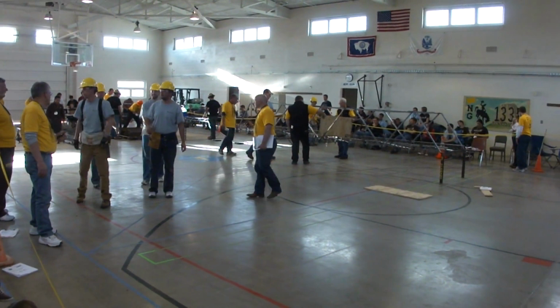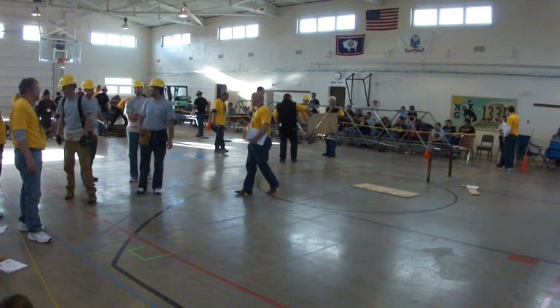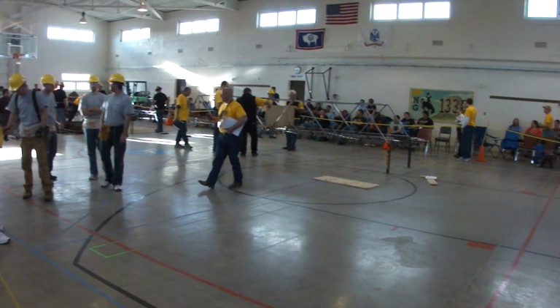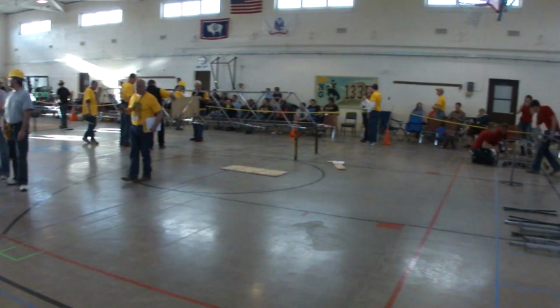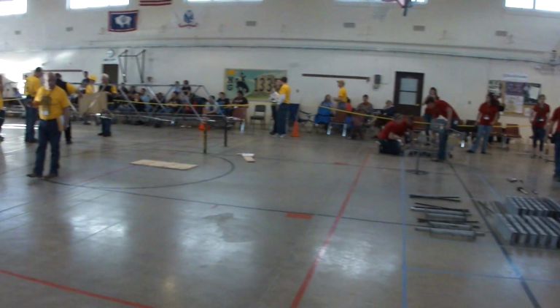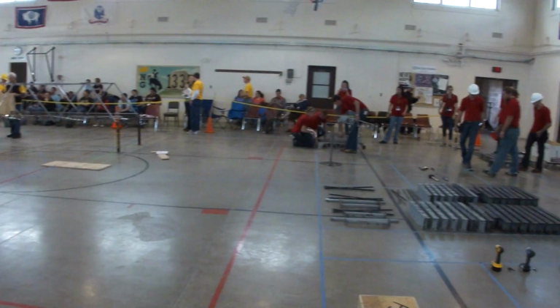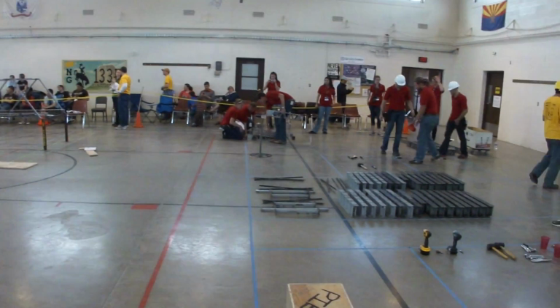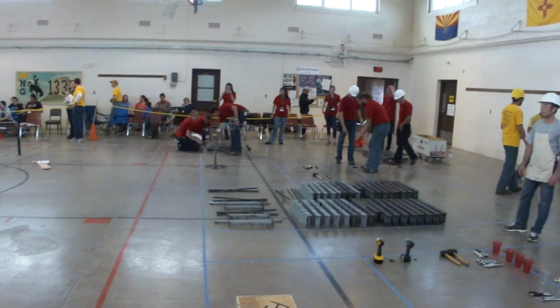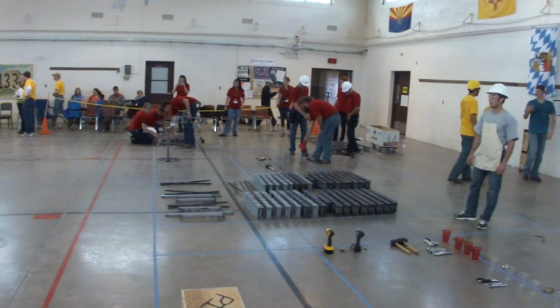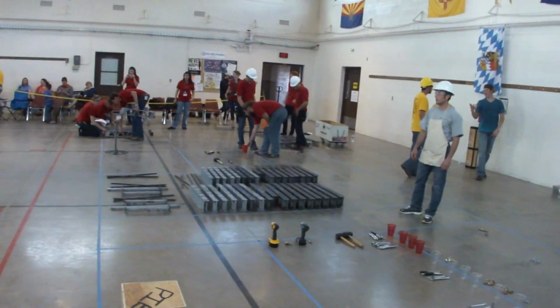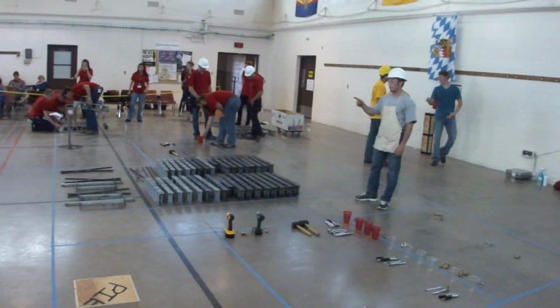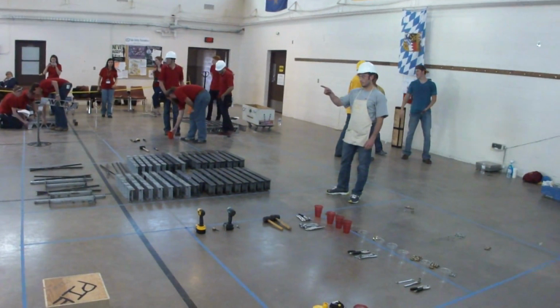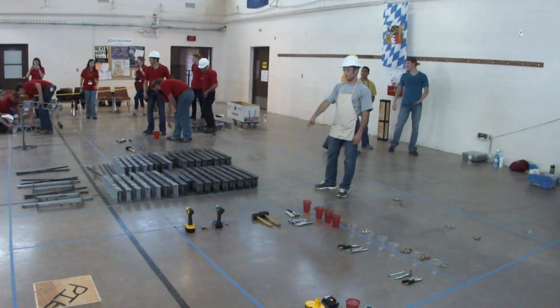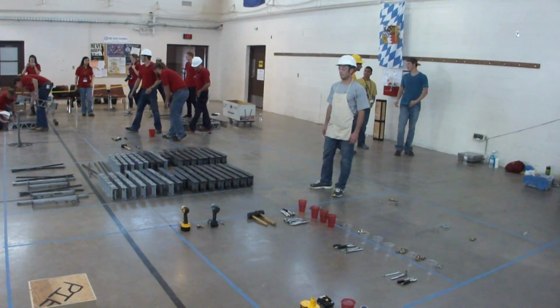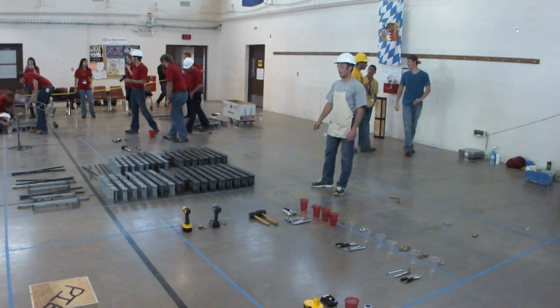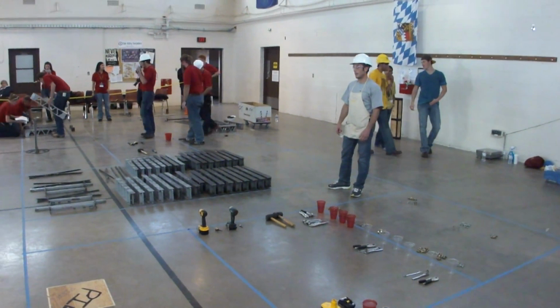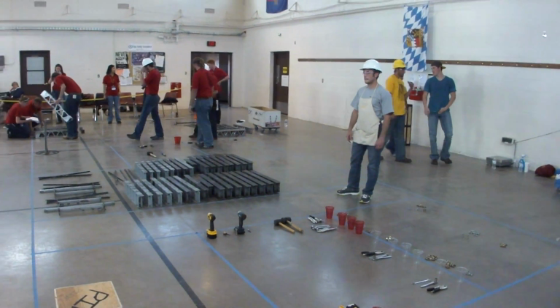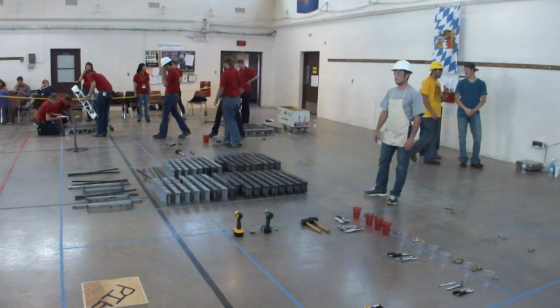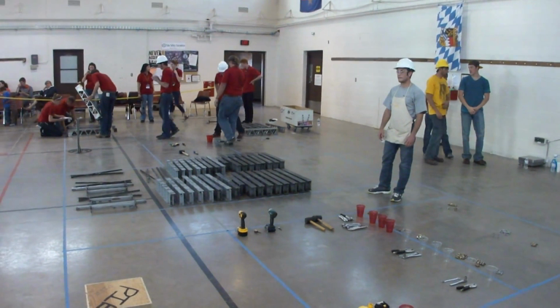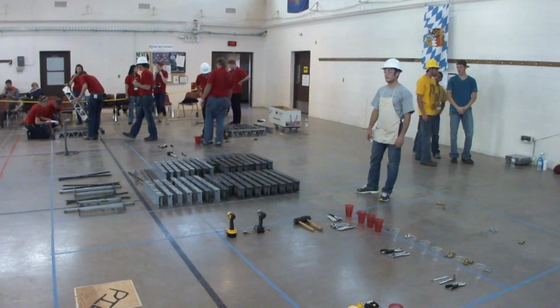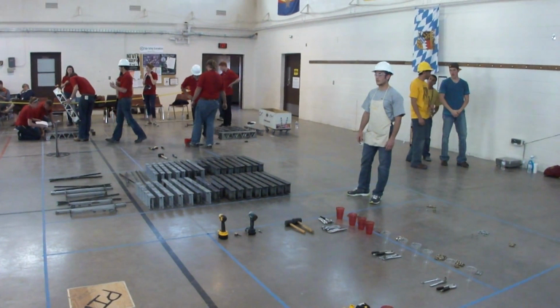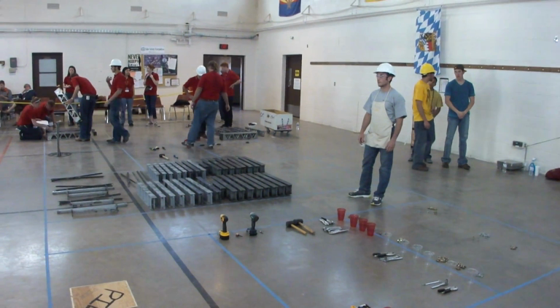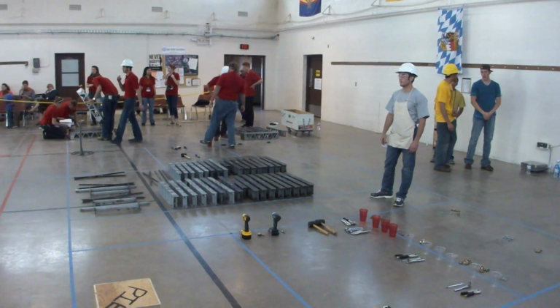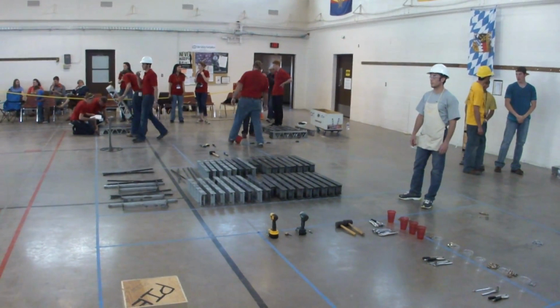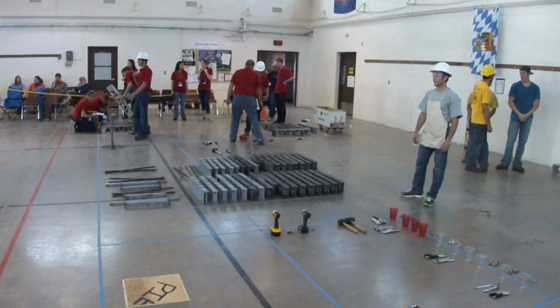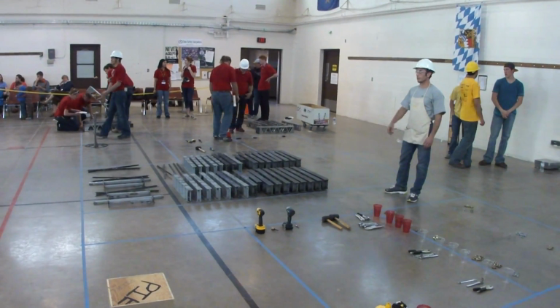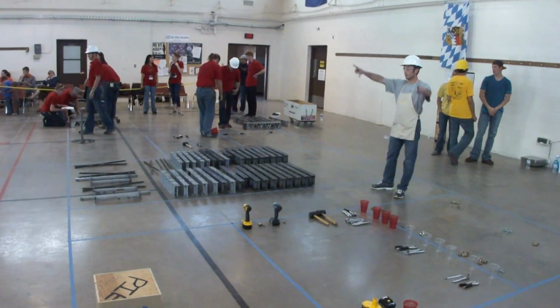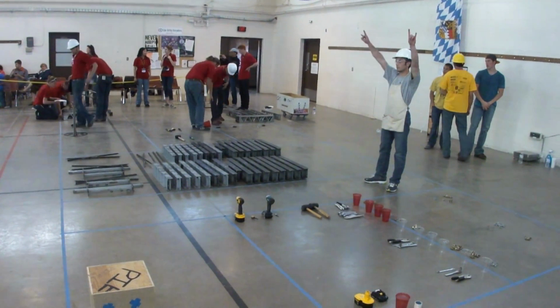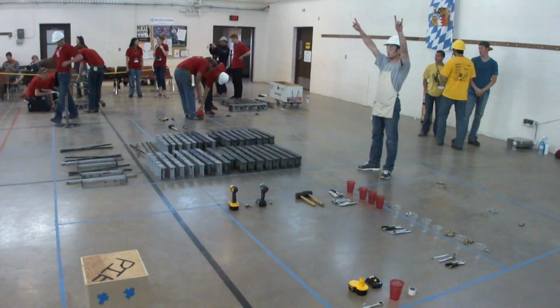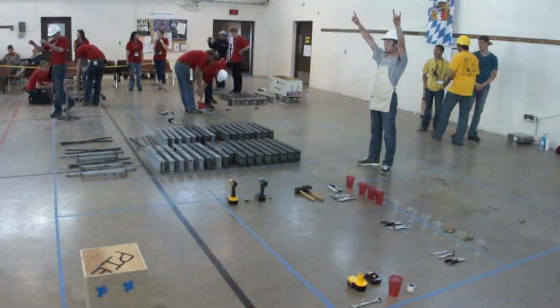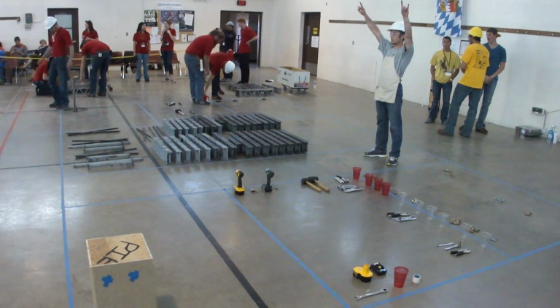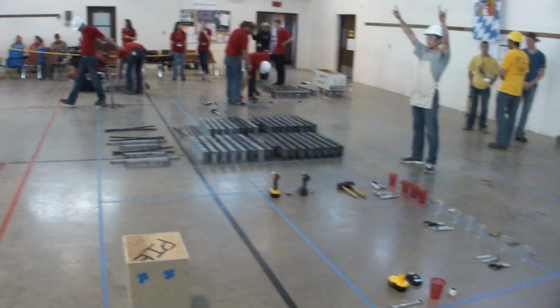Steel Bridge 2012, University of Colorado Denver. We're about to start in a couple of seconds. Here's the staging area.